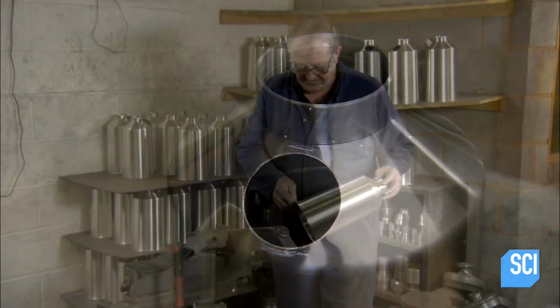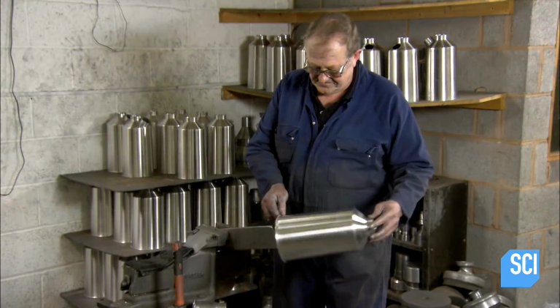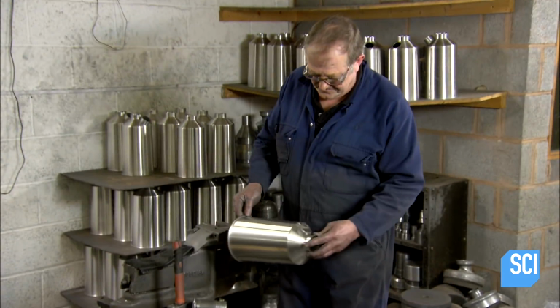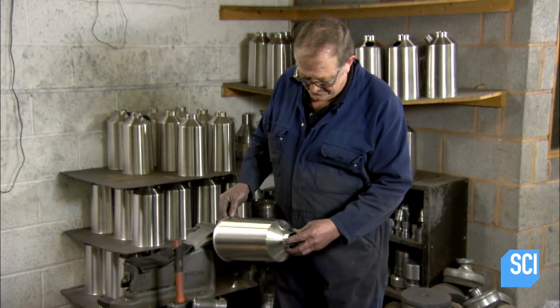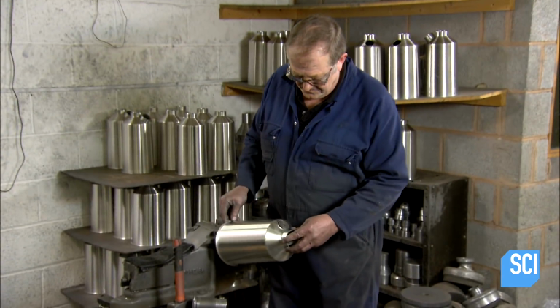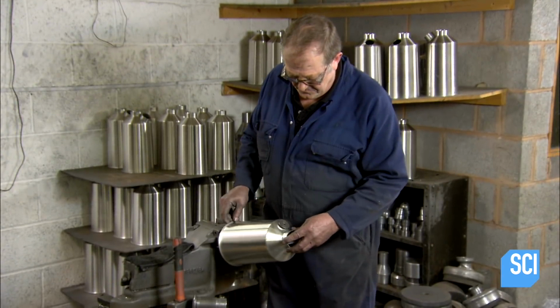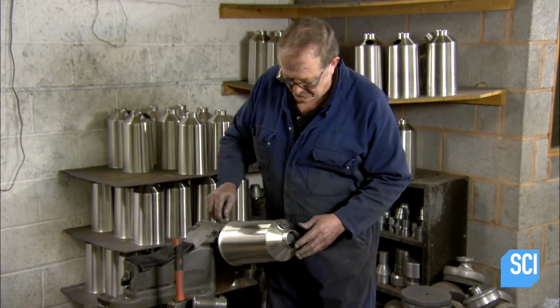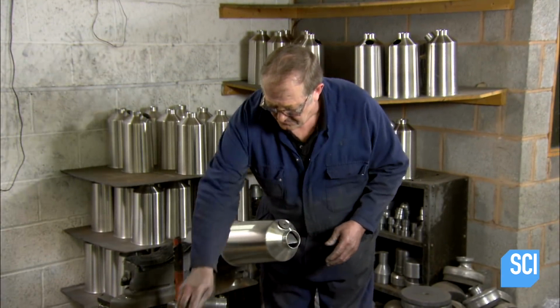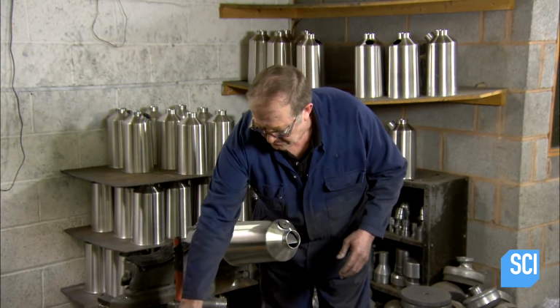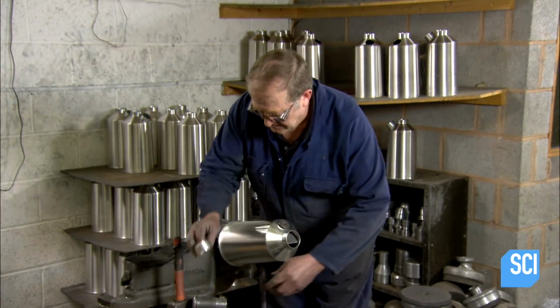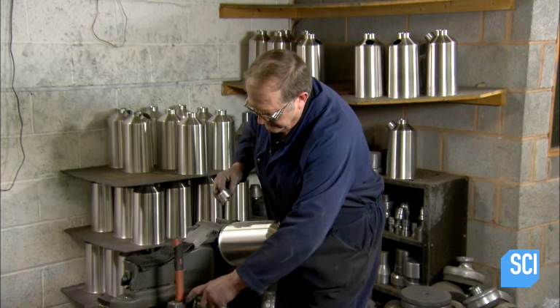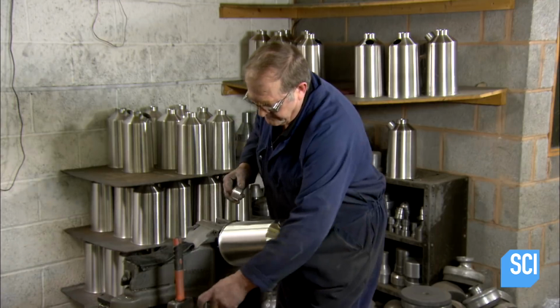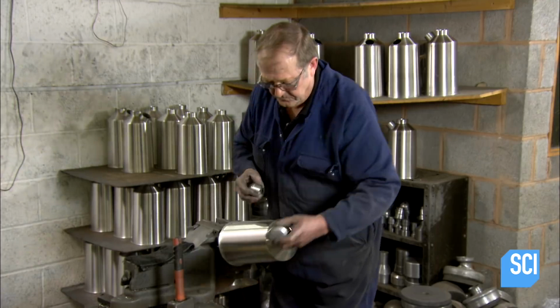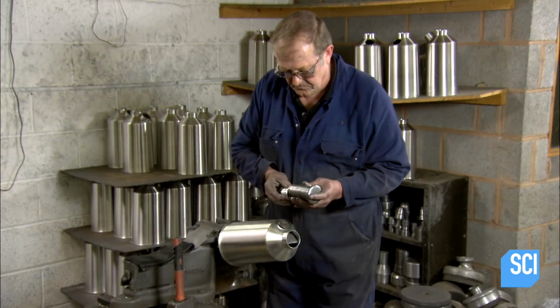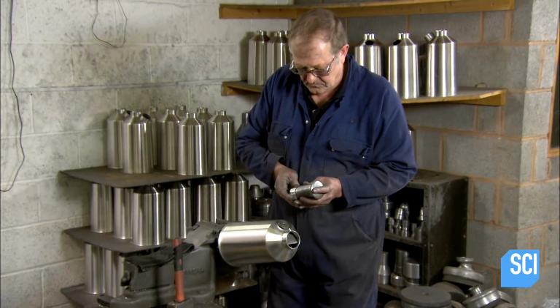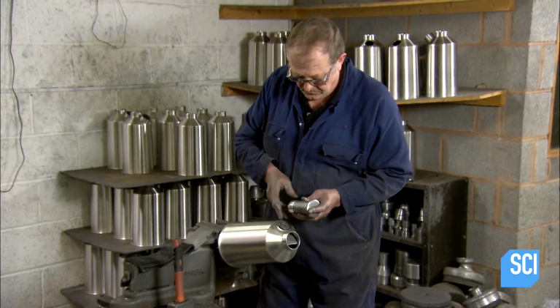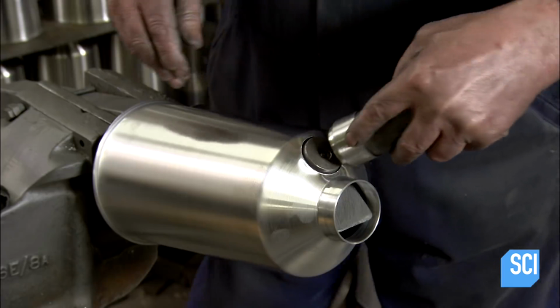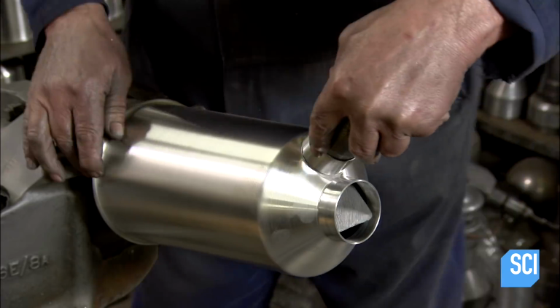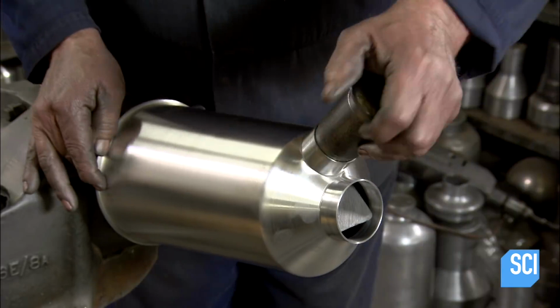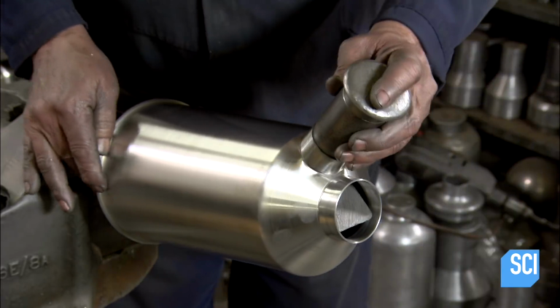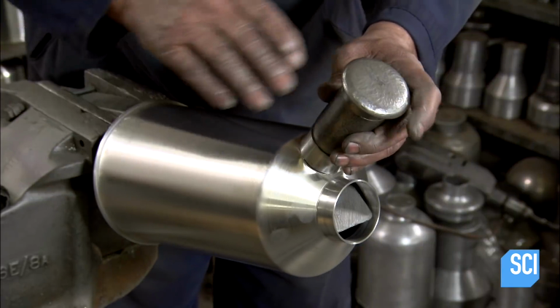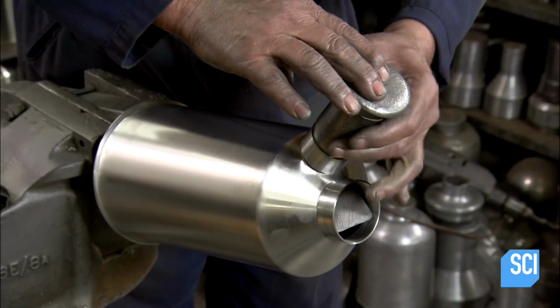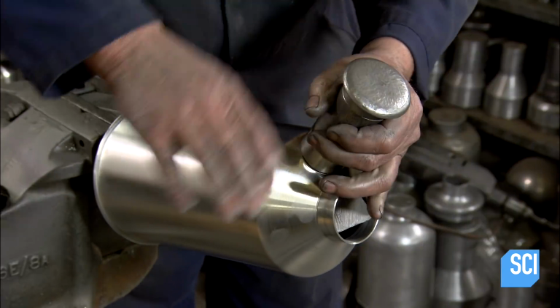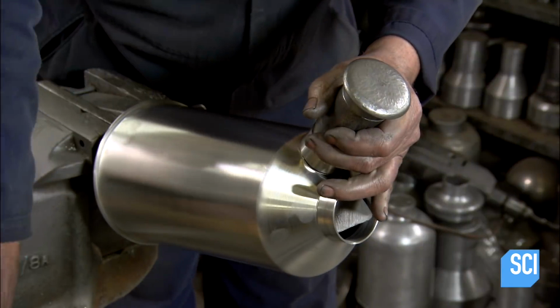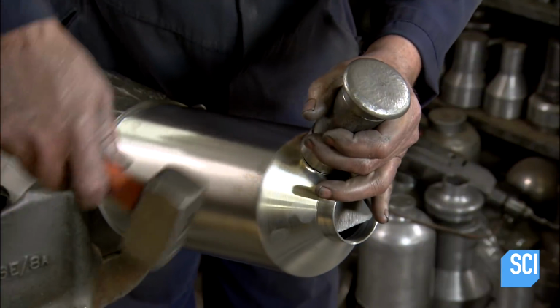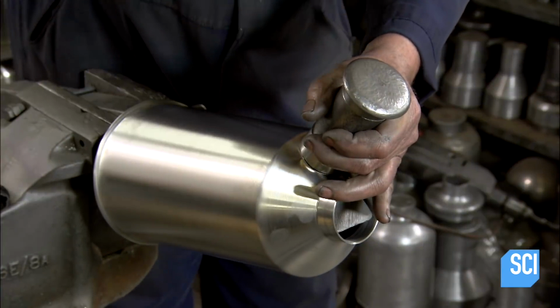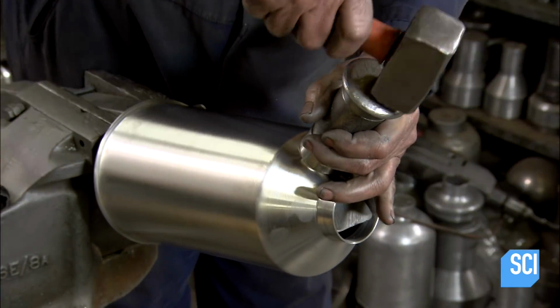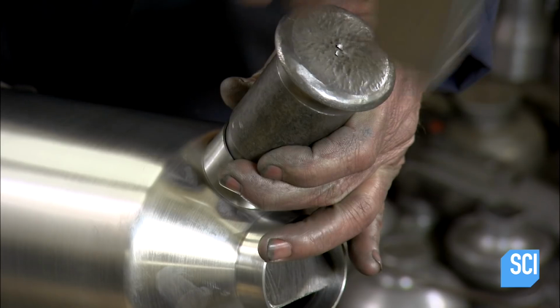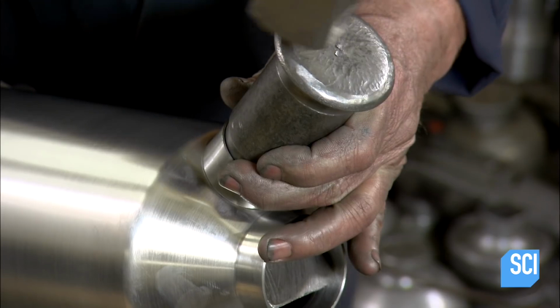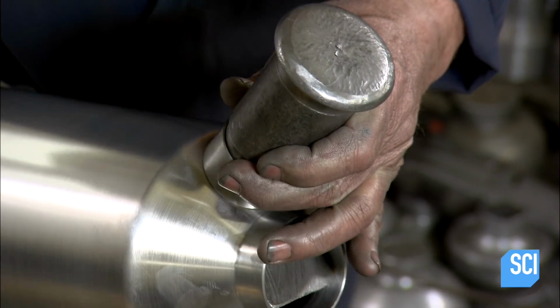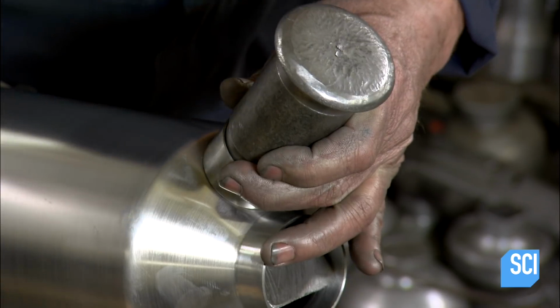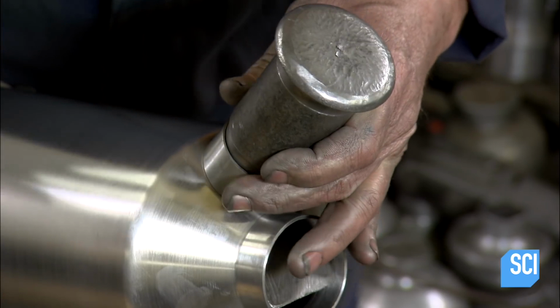He slides the kettle body over a post with a die that fits into the spout hole. He places the spout over the die and hammers it into the hole.